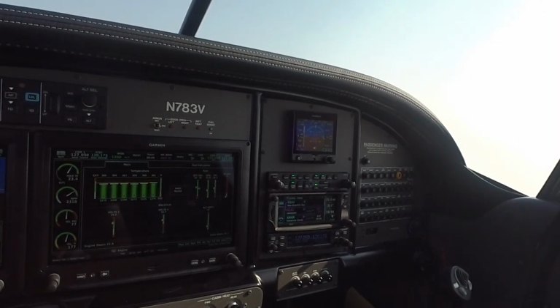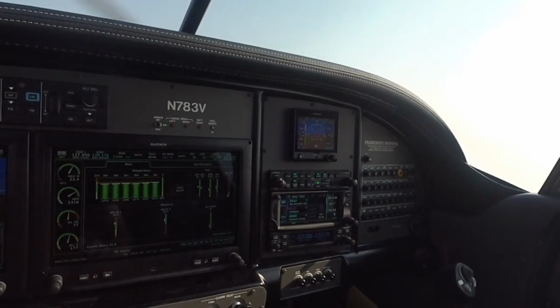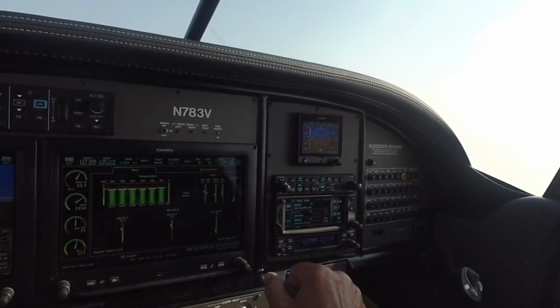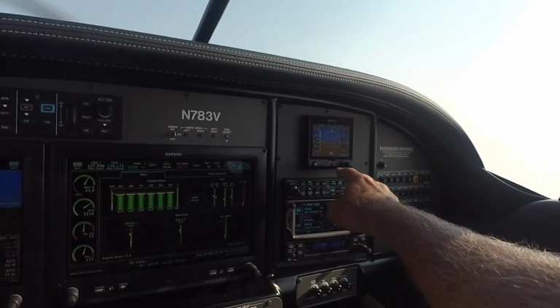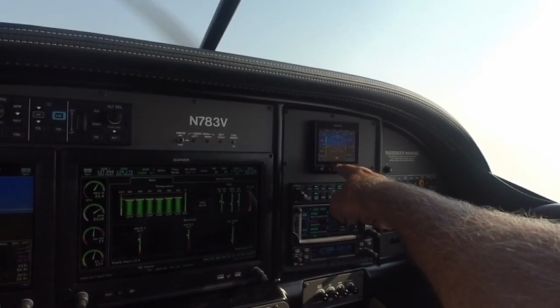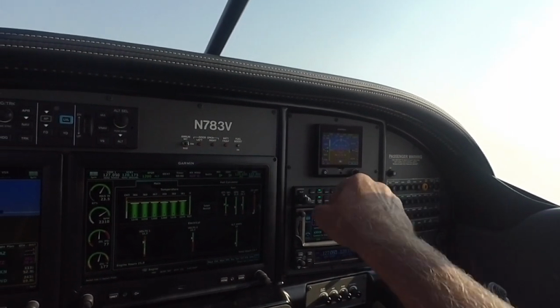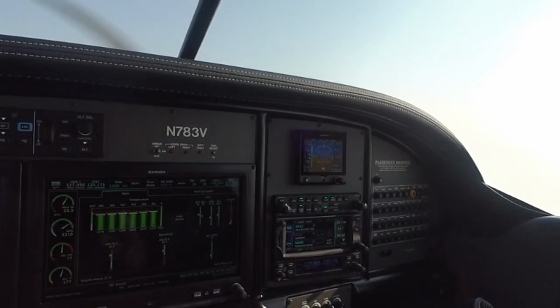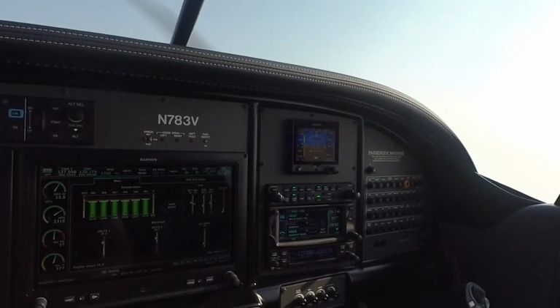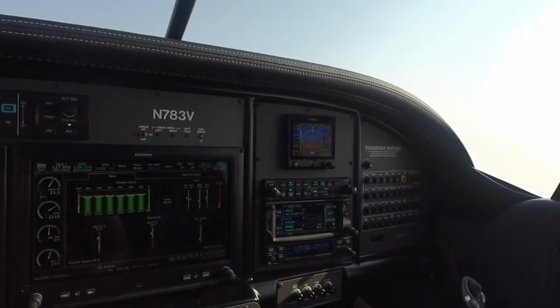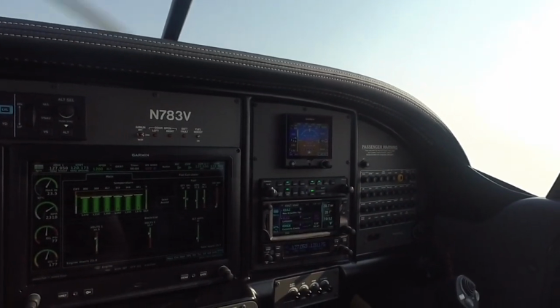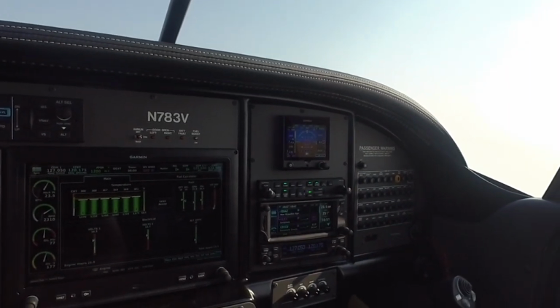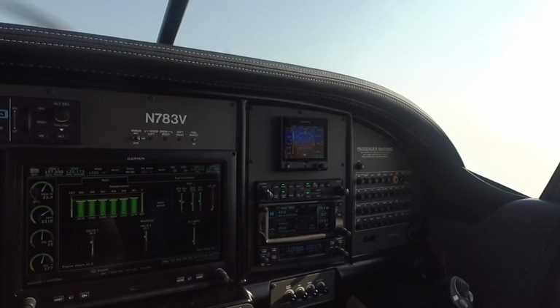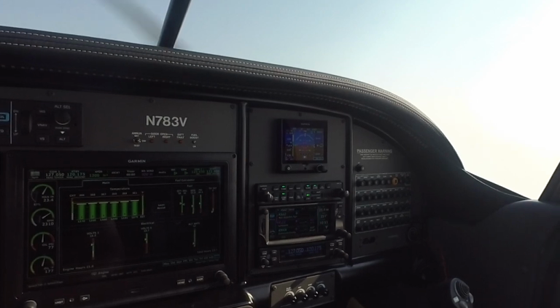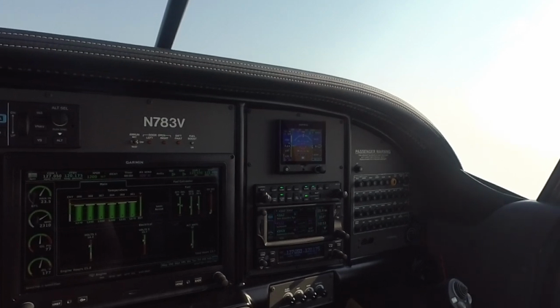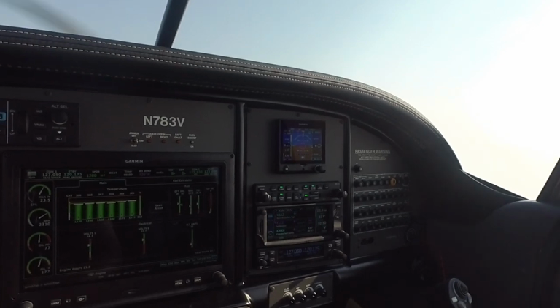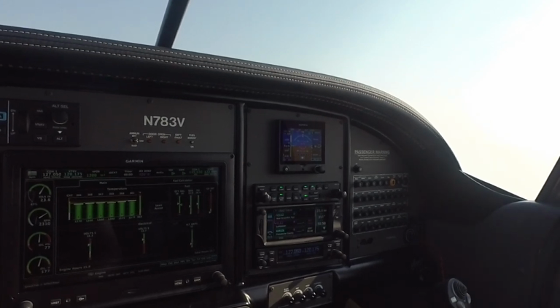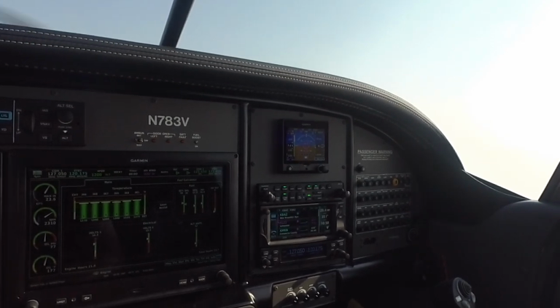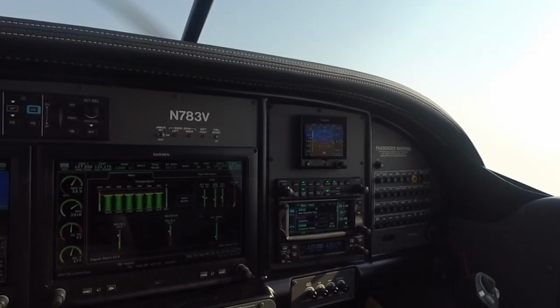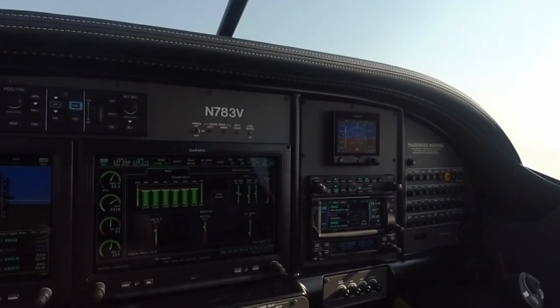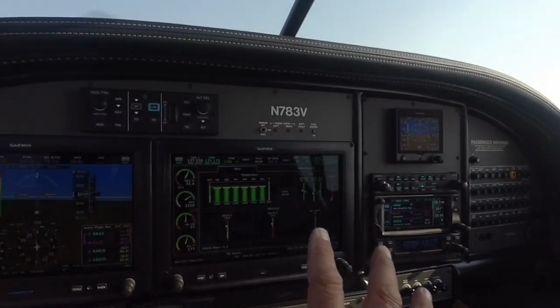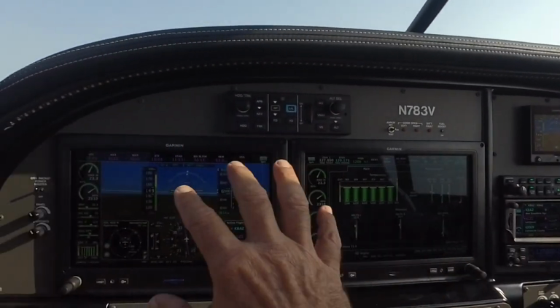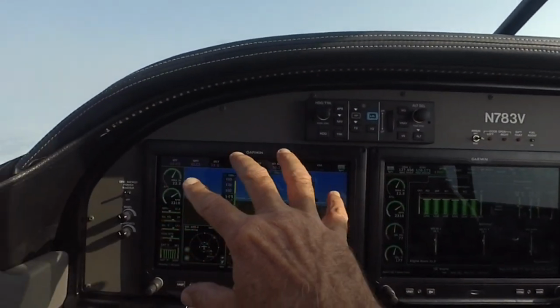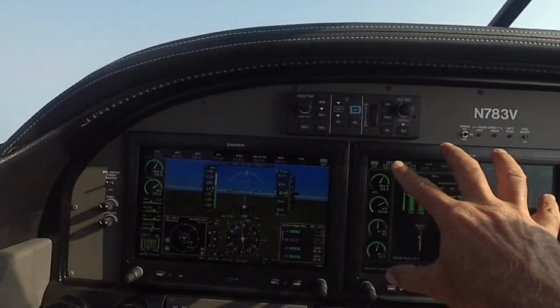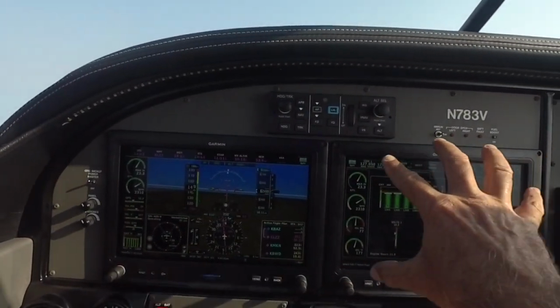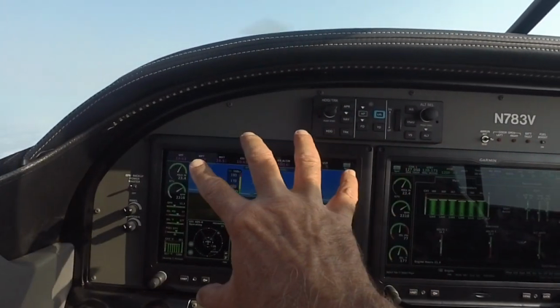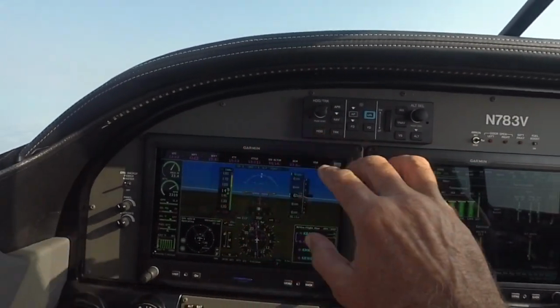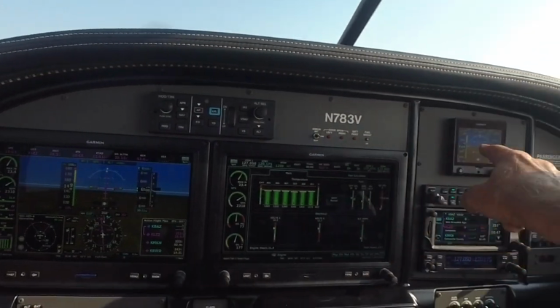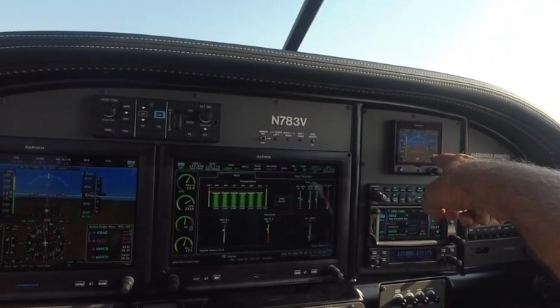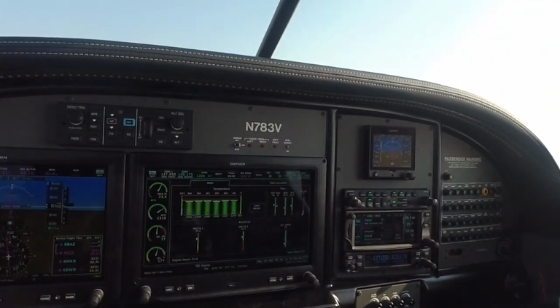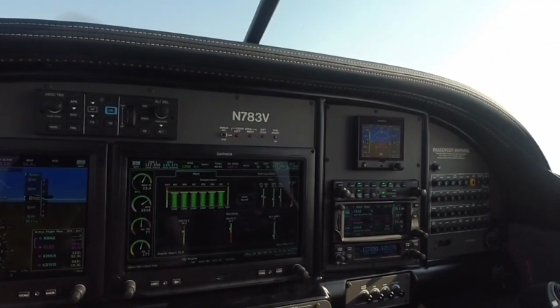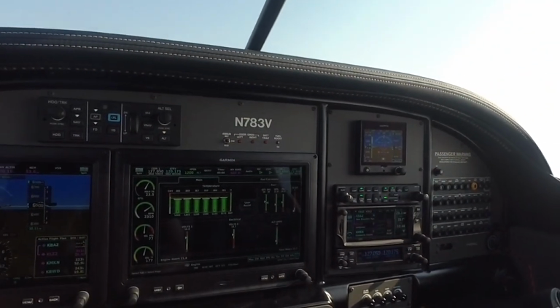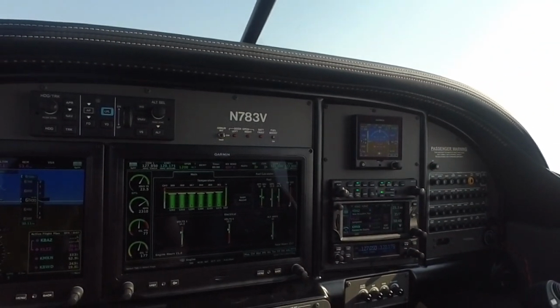Last but not least, this is a backup attitude indicator. So in the event that all of this fails, I still have a way to get myself back home.